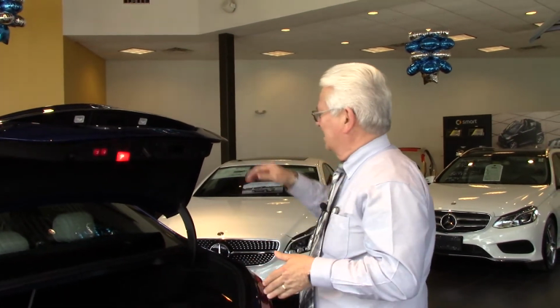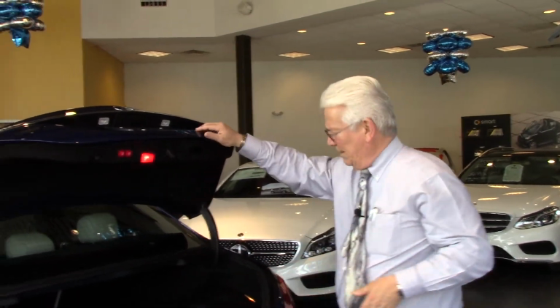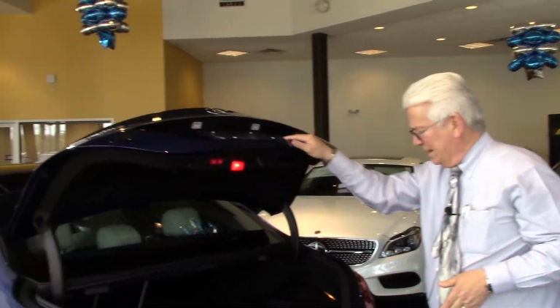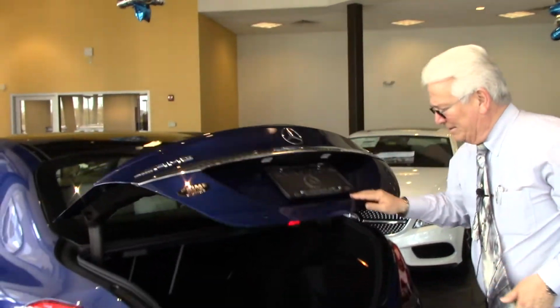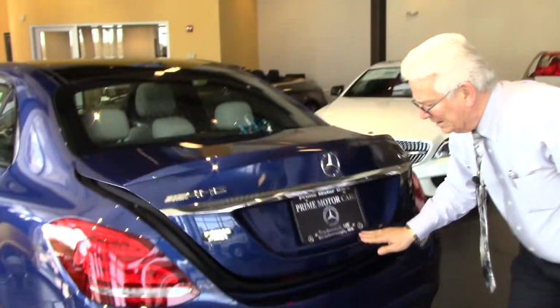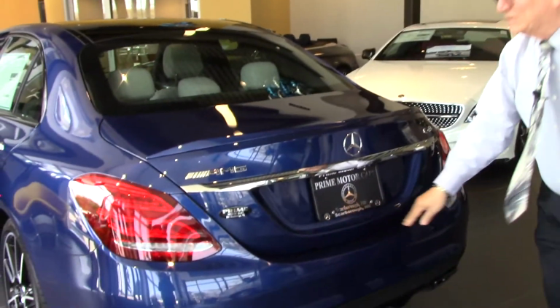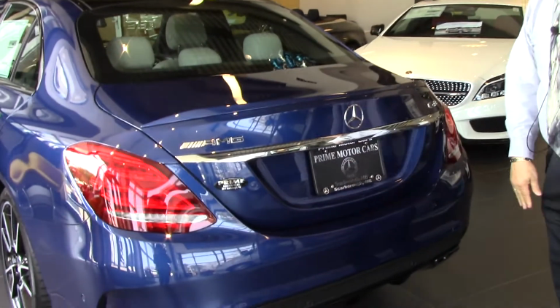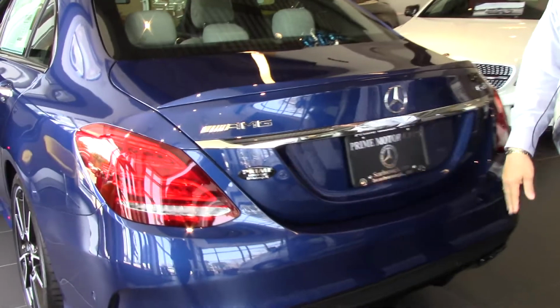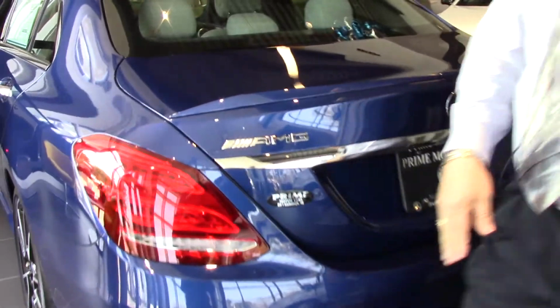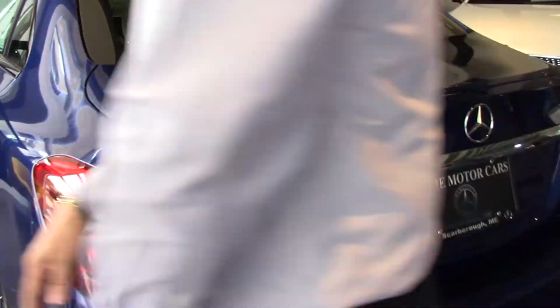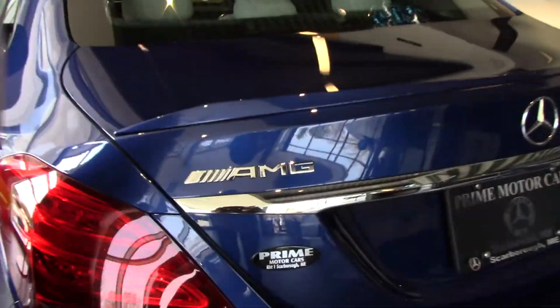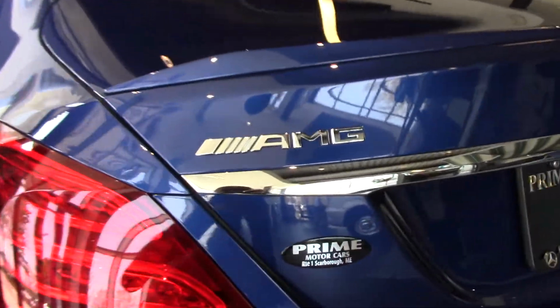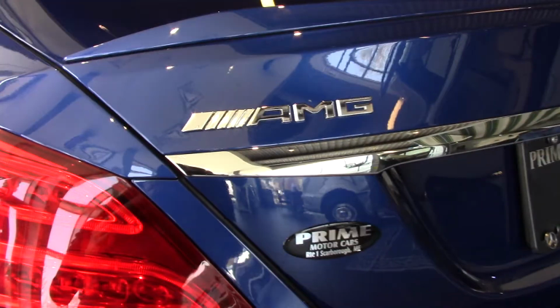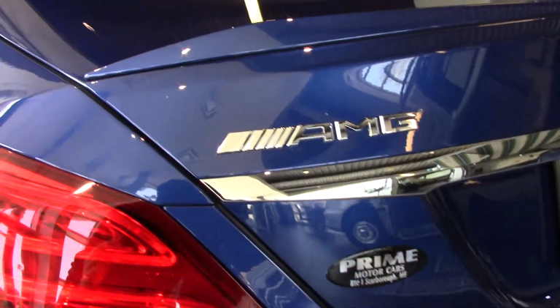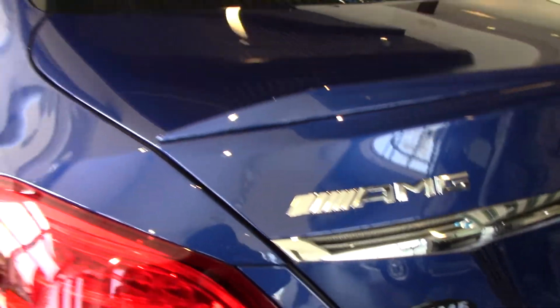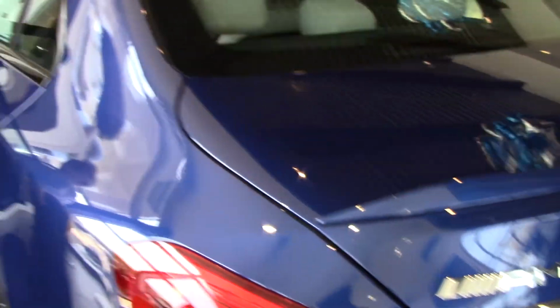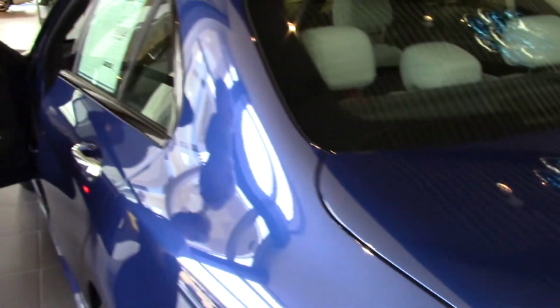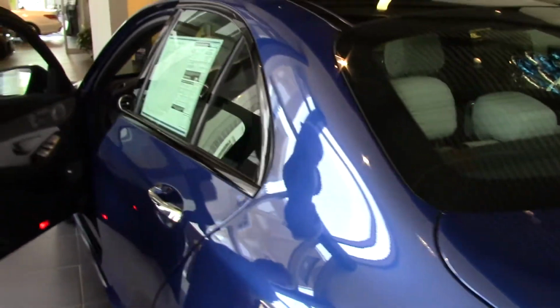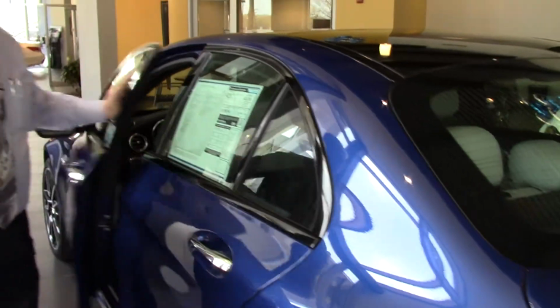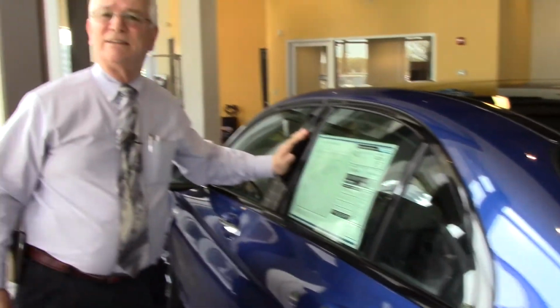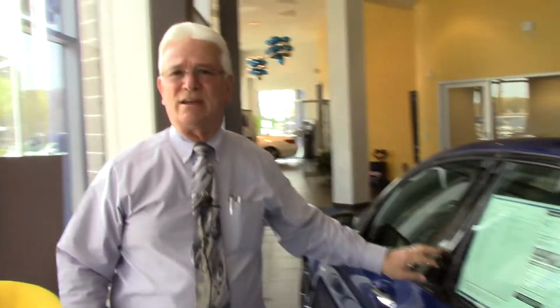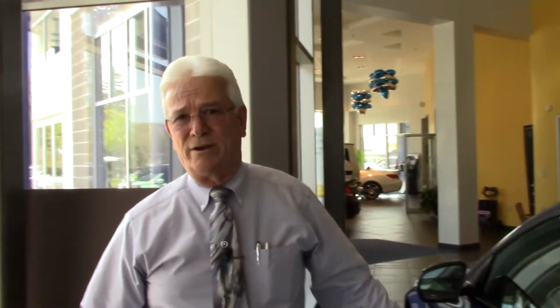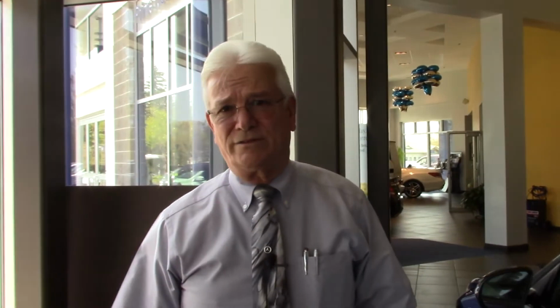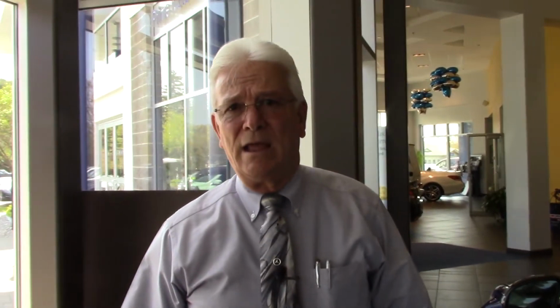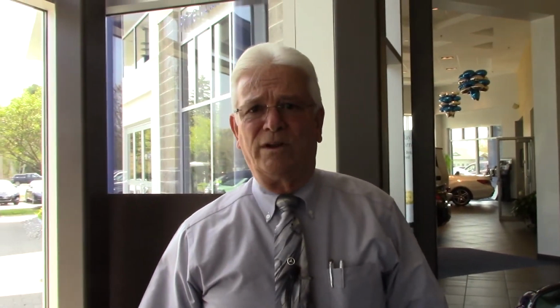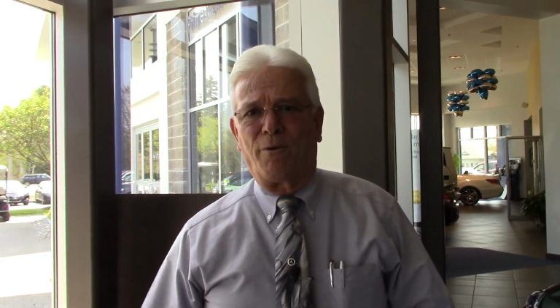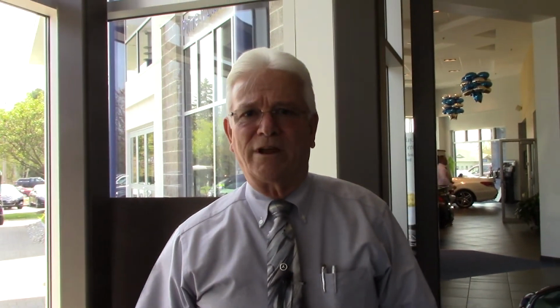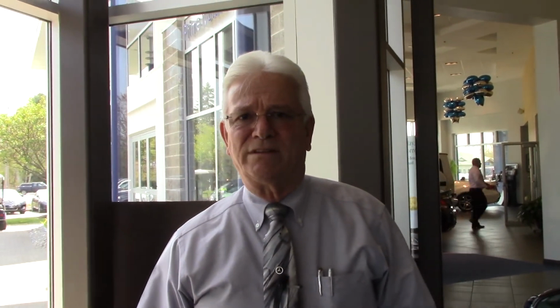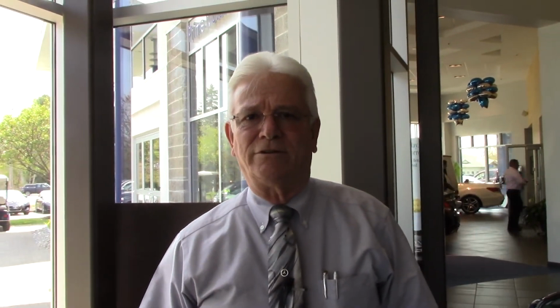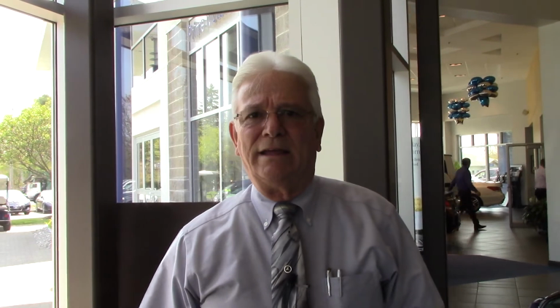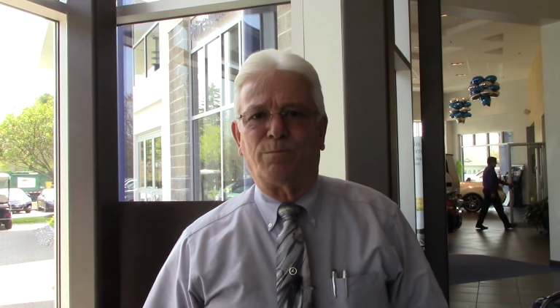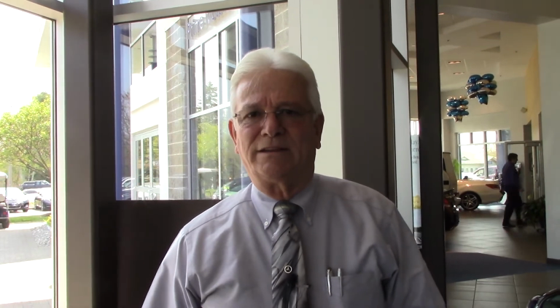So there you have it. This car is here, and this particular vehicle has a manufacturer's suggested retail of only $65,400, which for a performance car of this nature is pretty inexpensive.